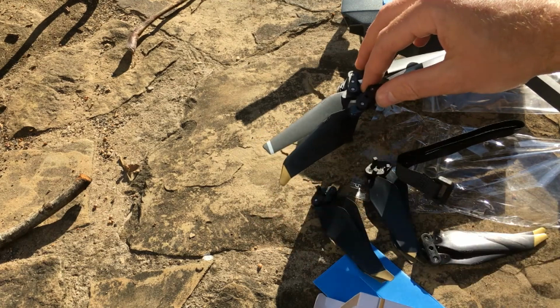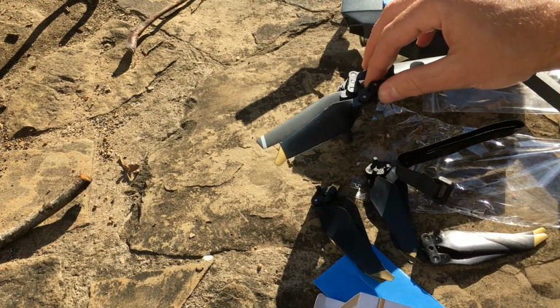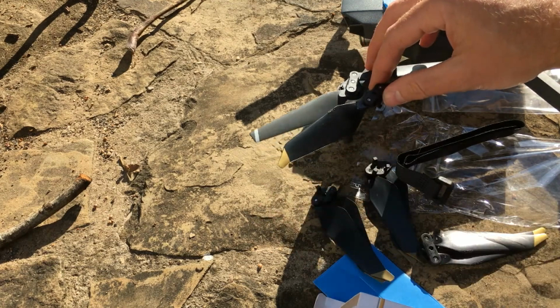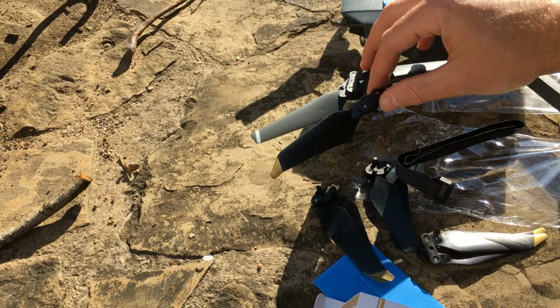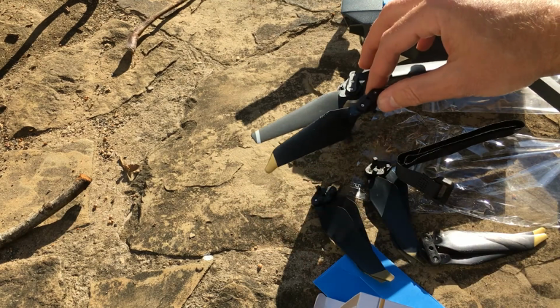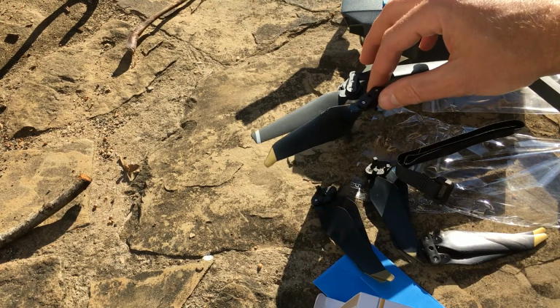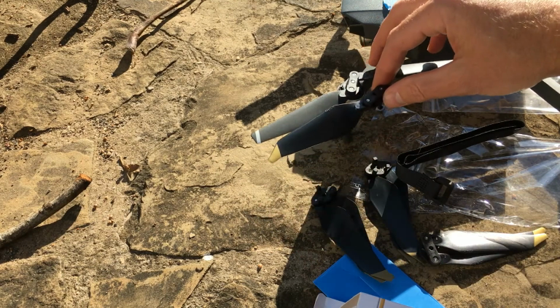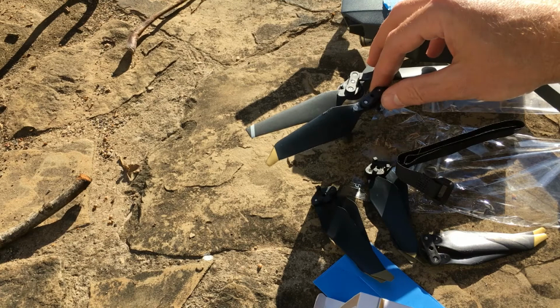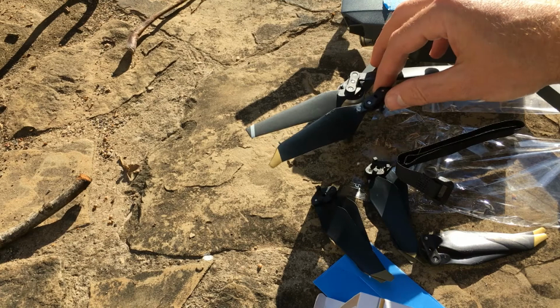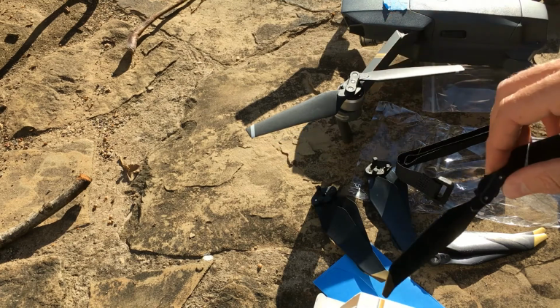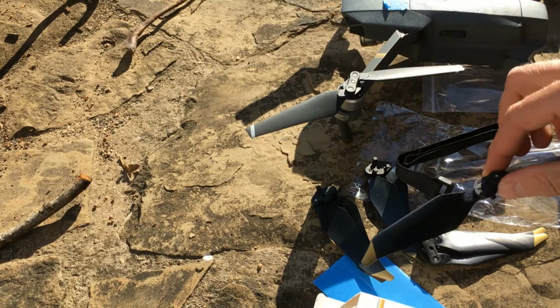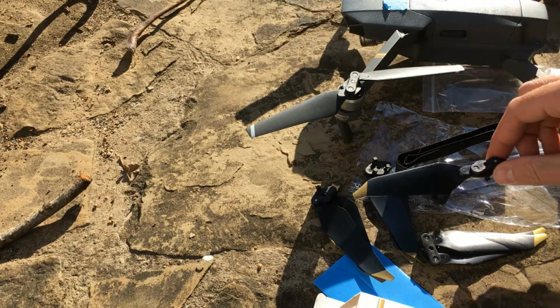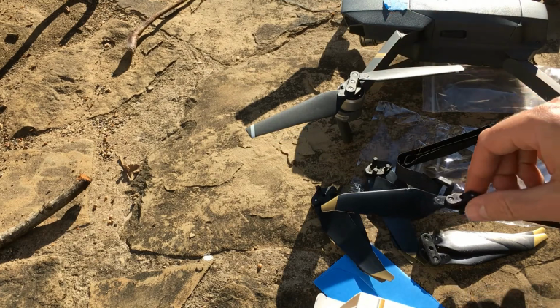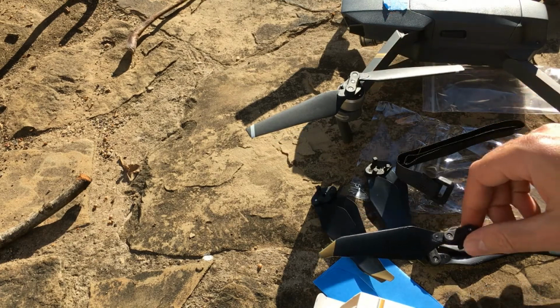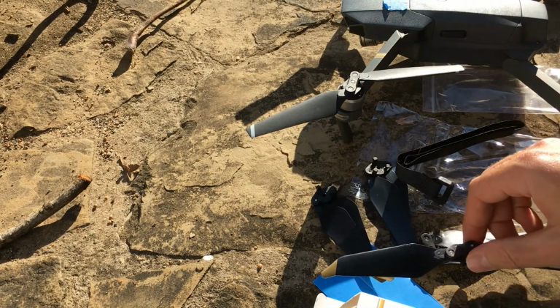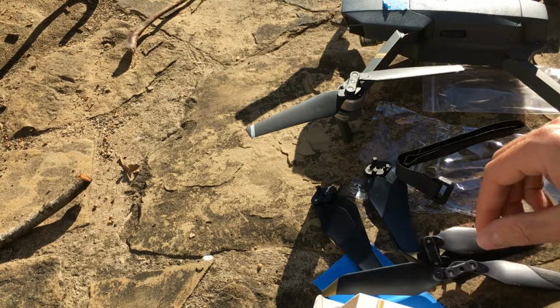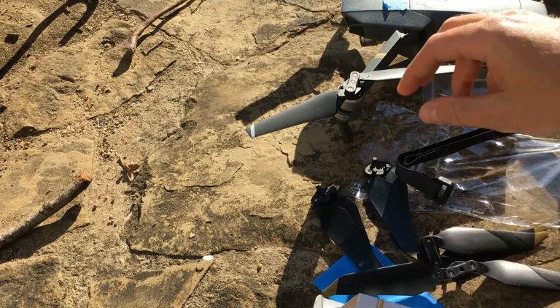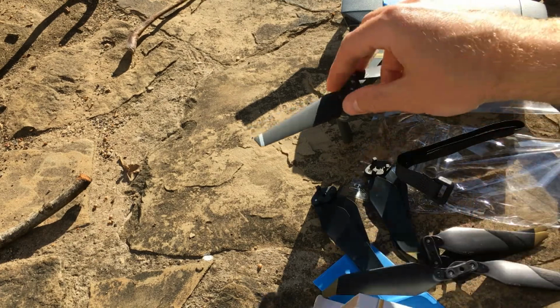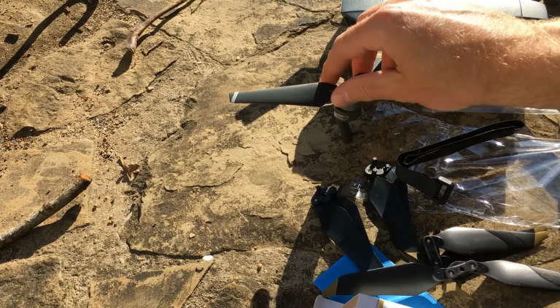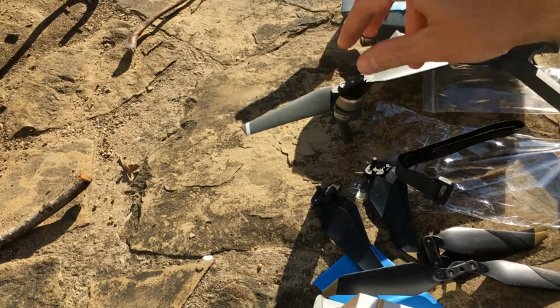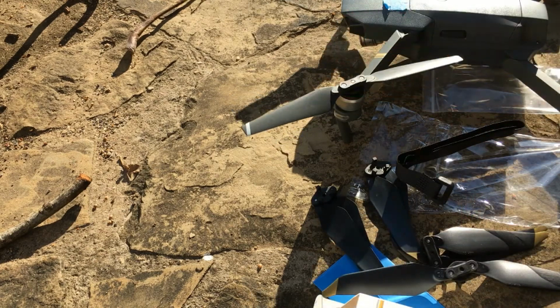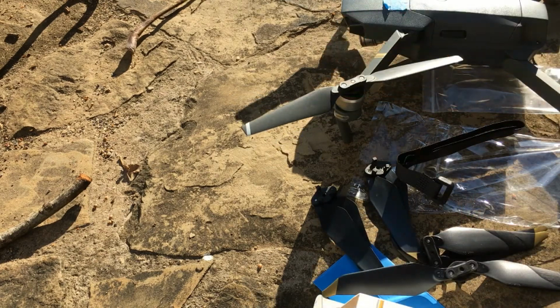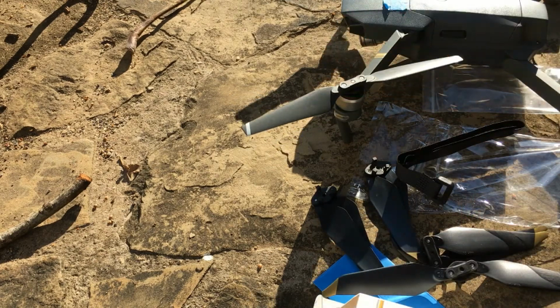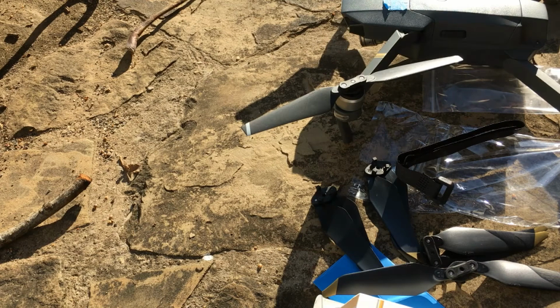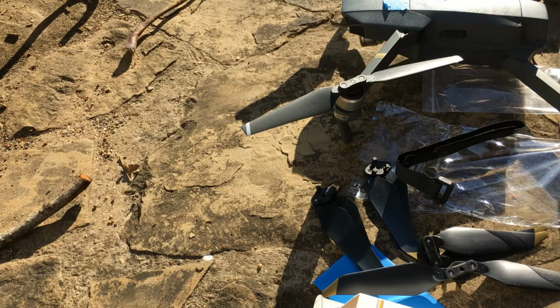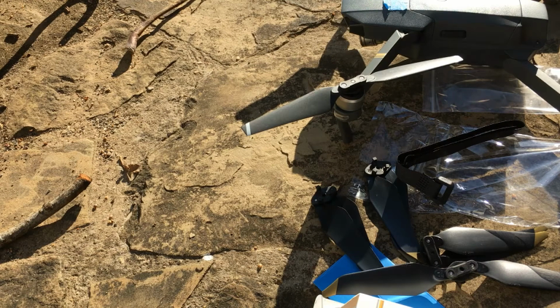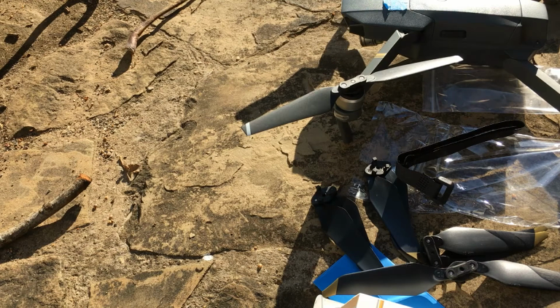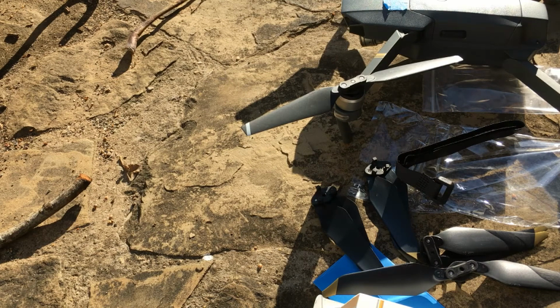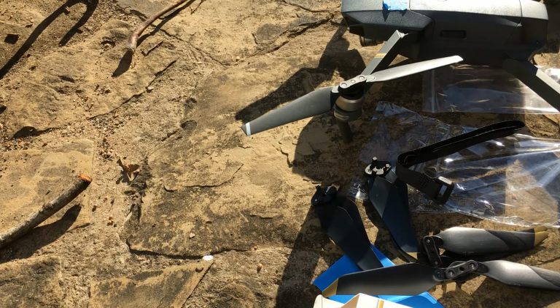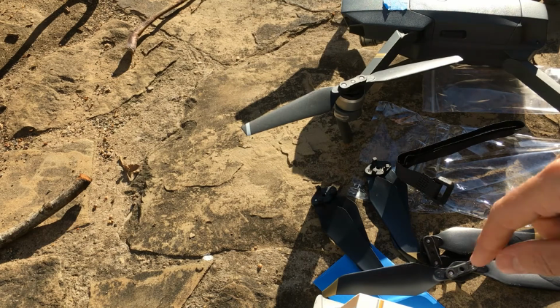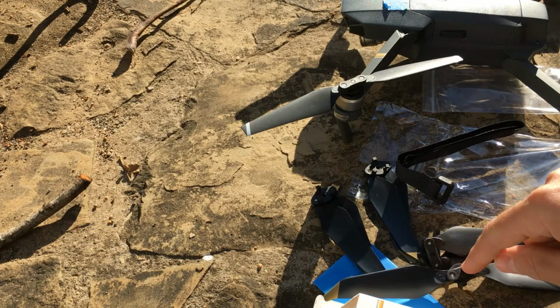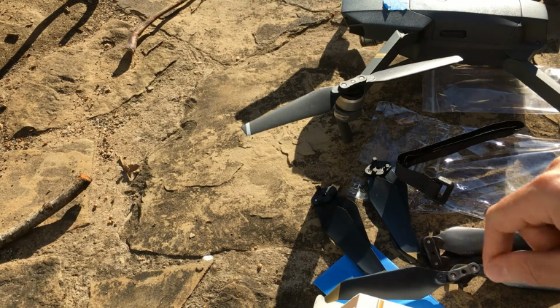It's supposed to be quite a bit quieter, so we're going to test that out in a minute or two. First, we'll test the noise with the original propellers and then we'll test it with the new ones.